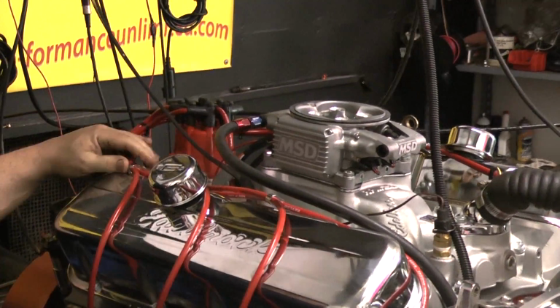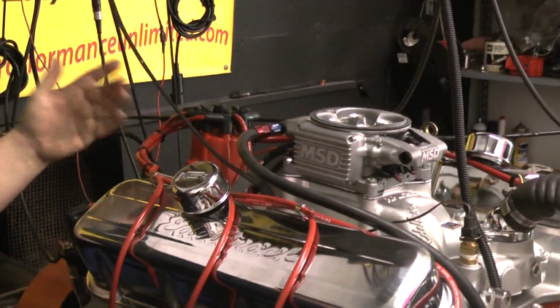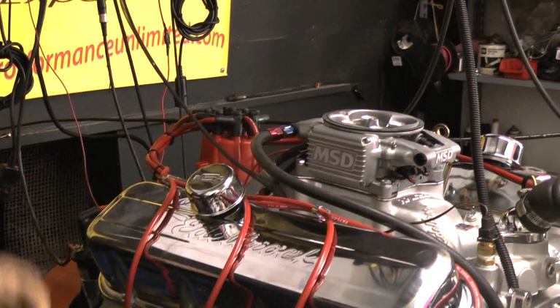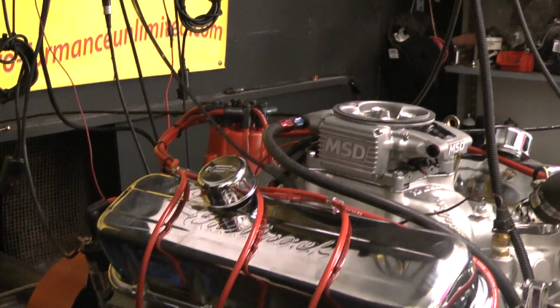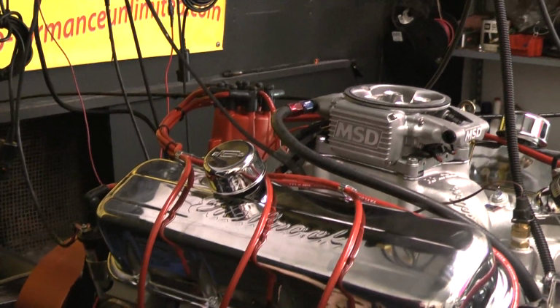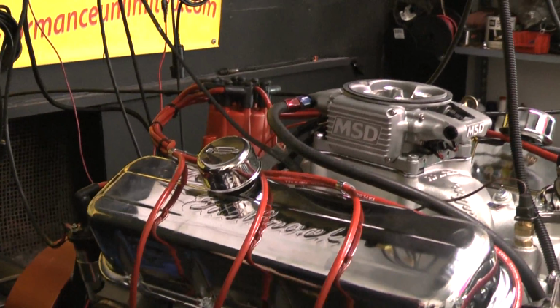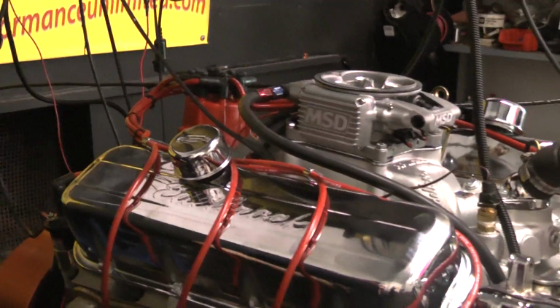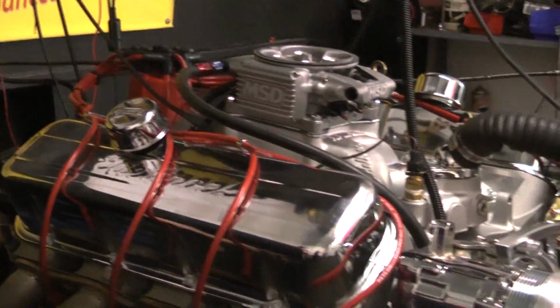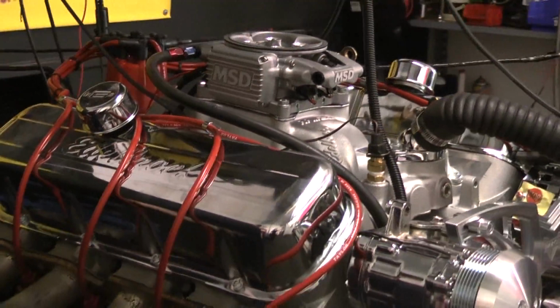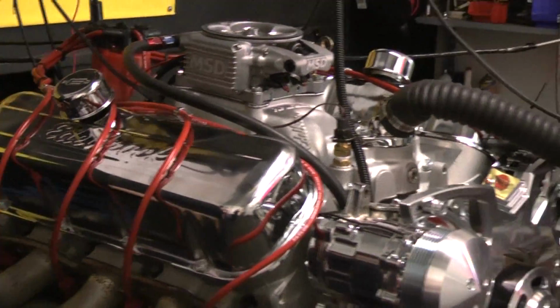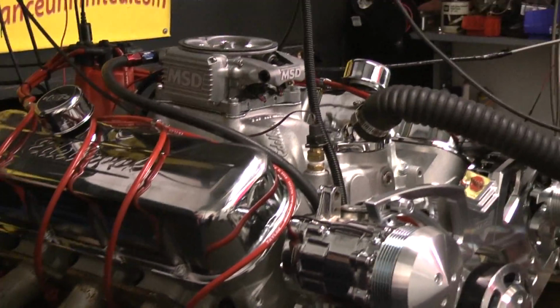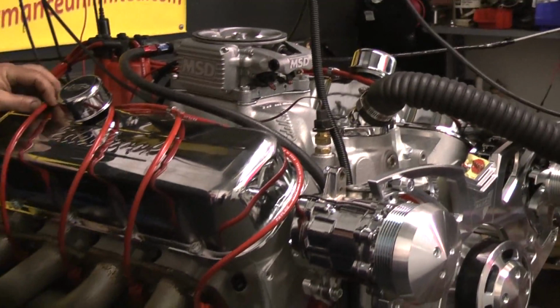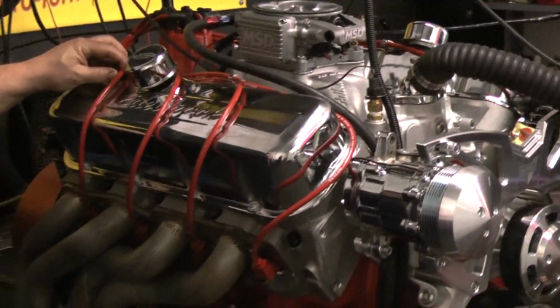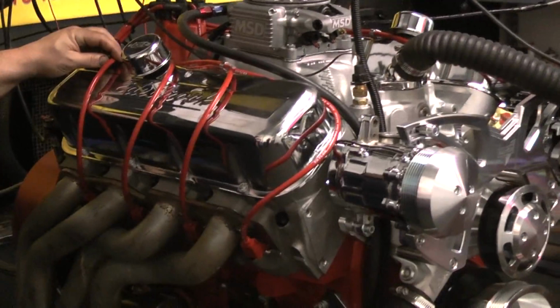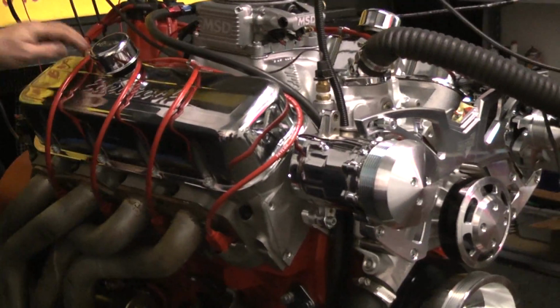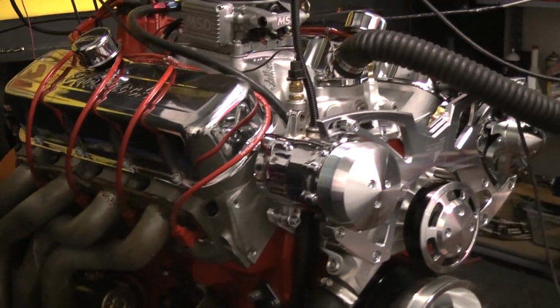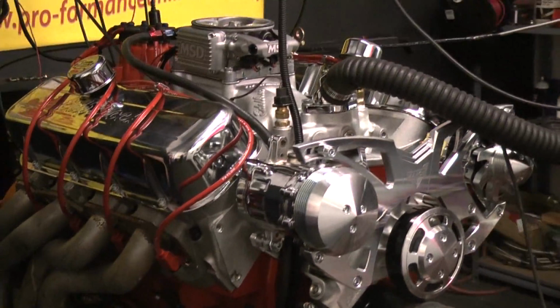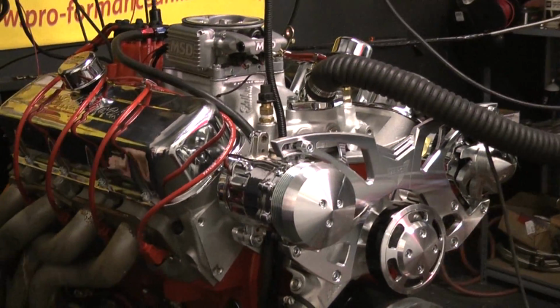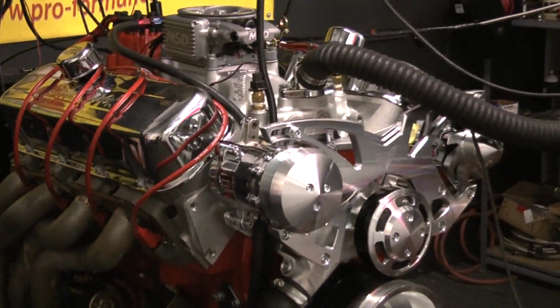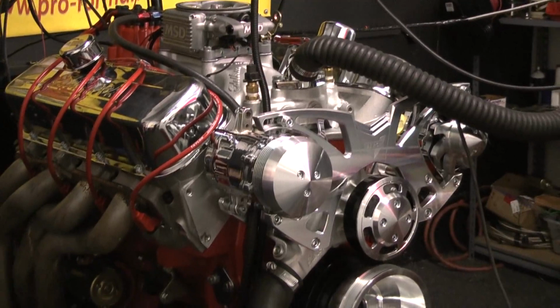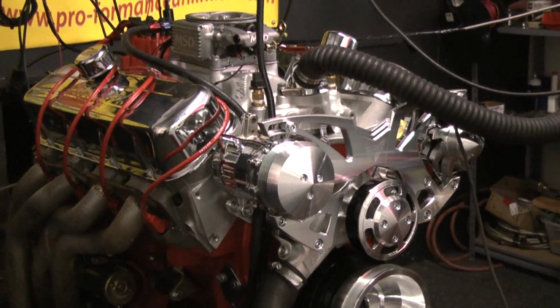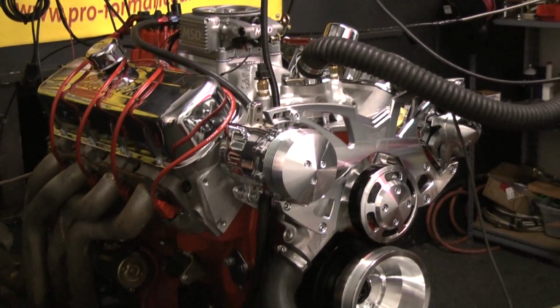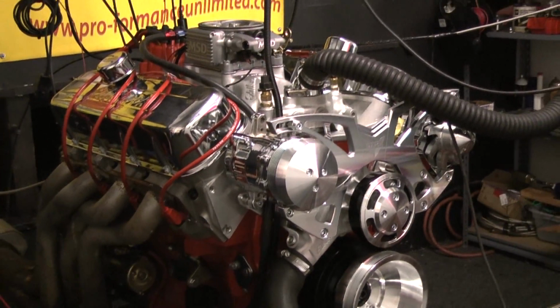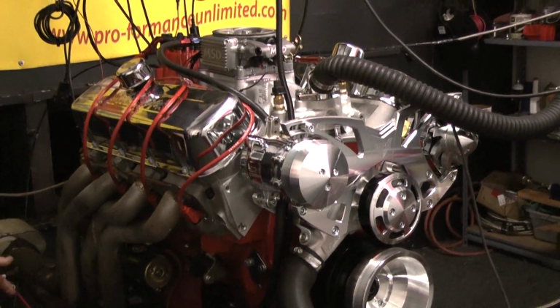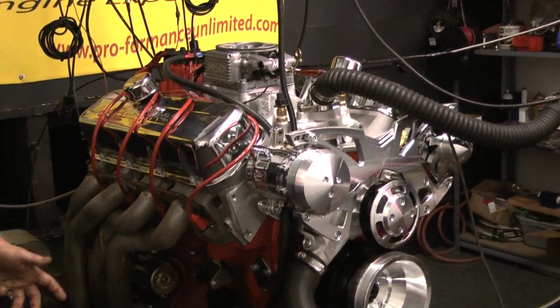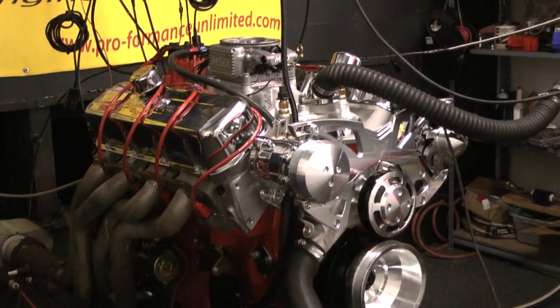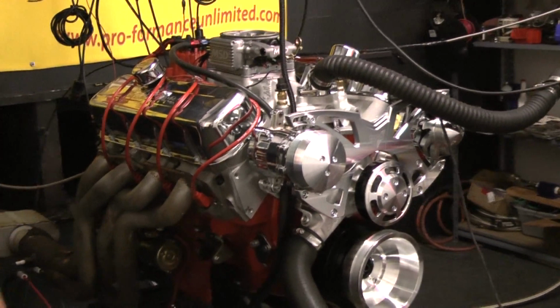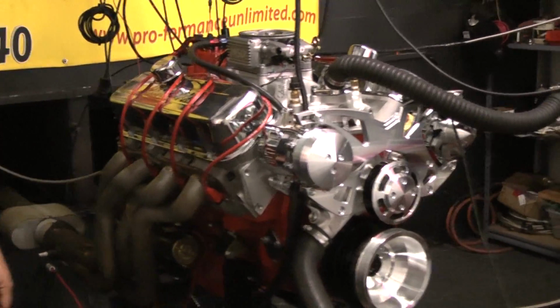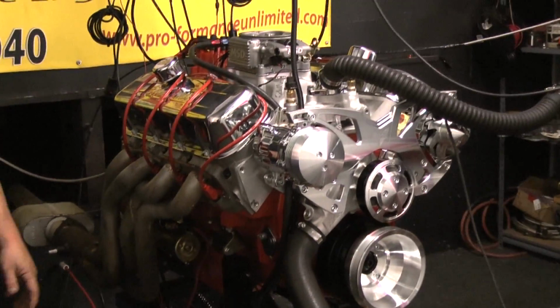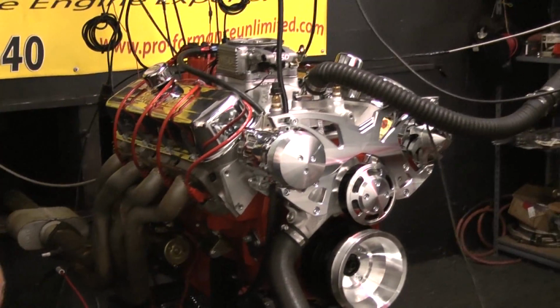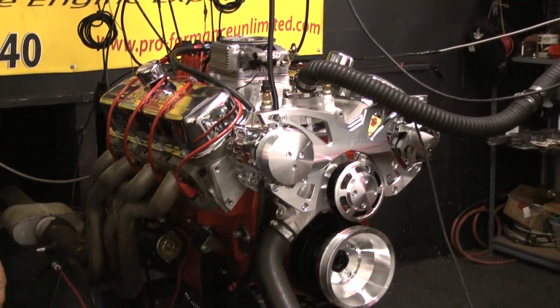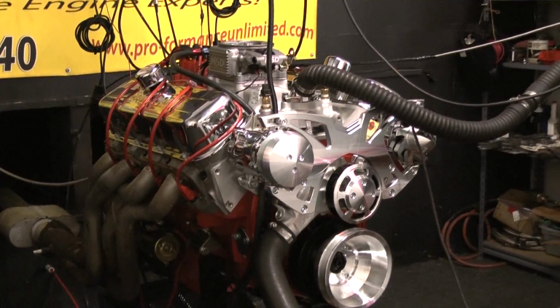This customer opted for the GM orange paint with the matching spark plug wires. This happens to be an aftermarket Dart block, which is what we like to use when we build them over 500 inches.